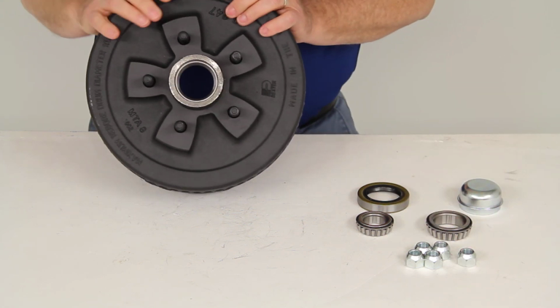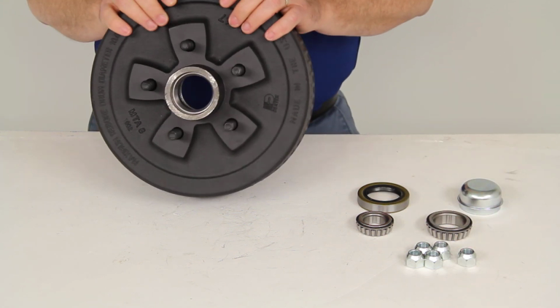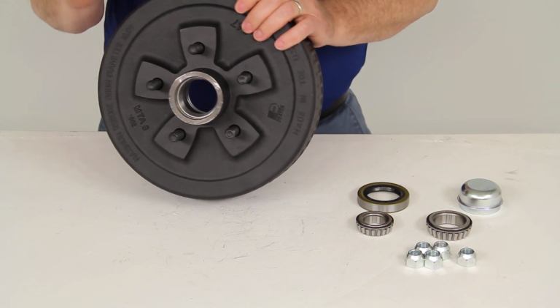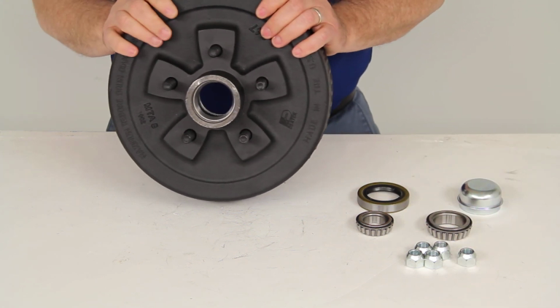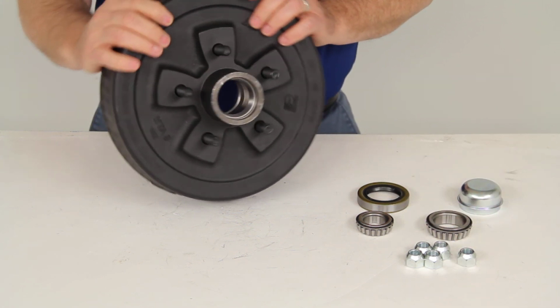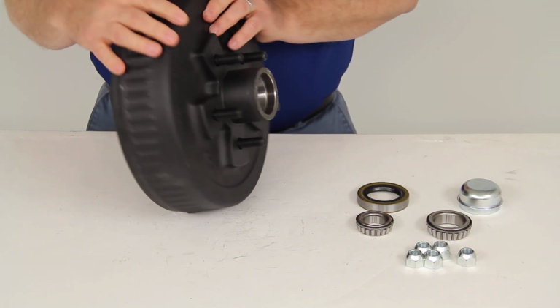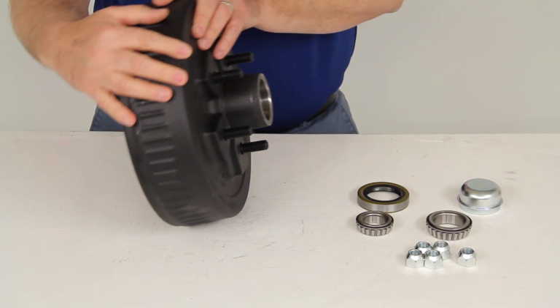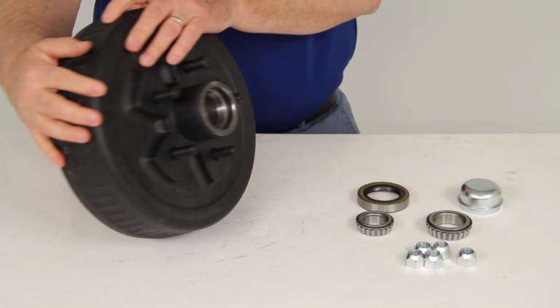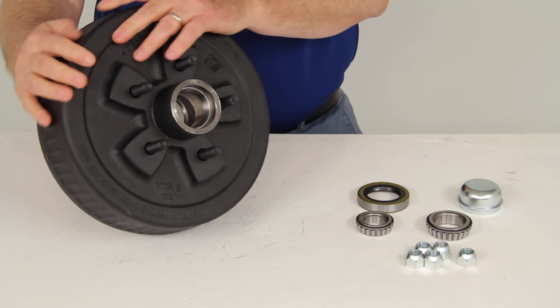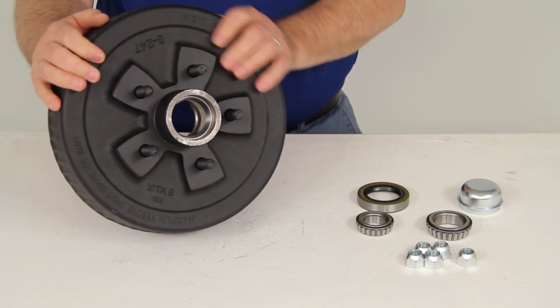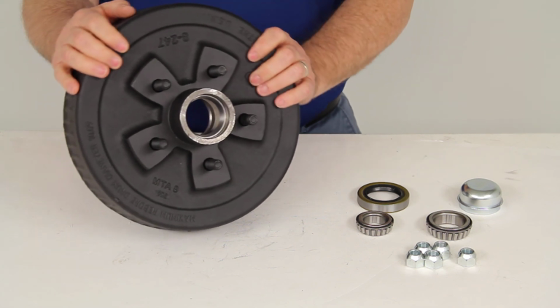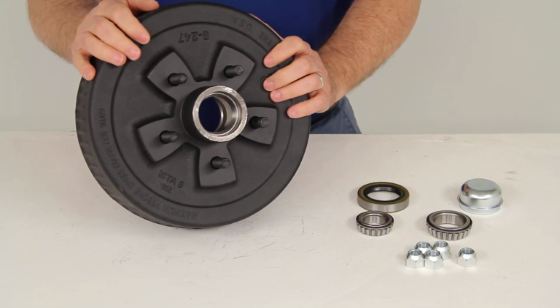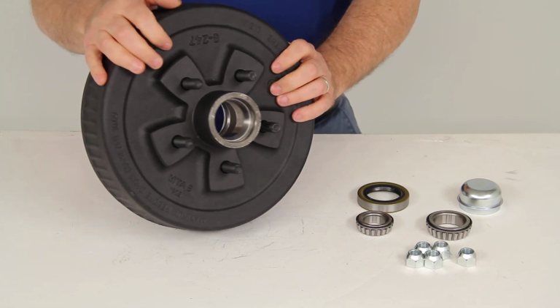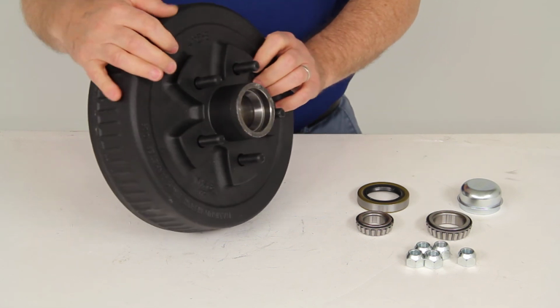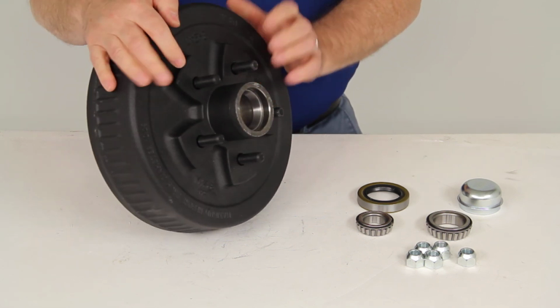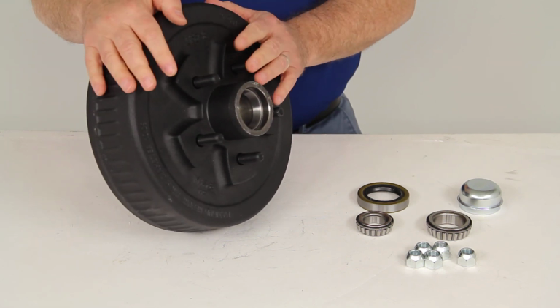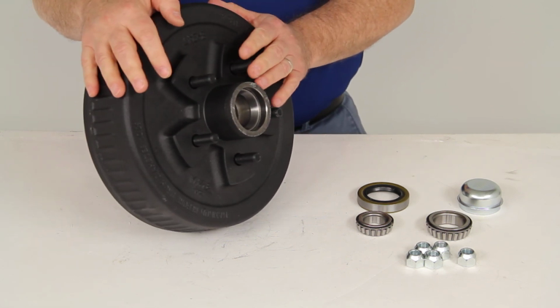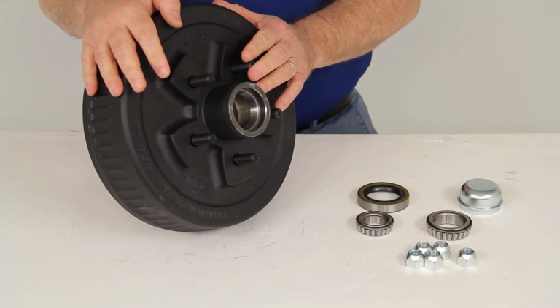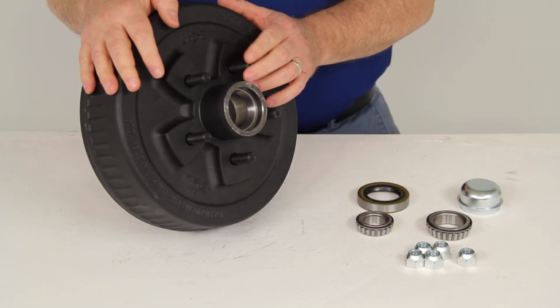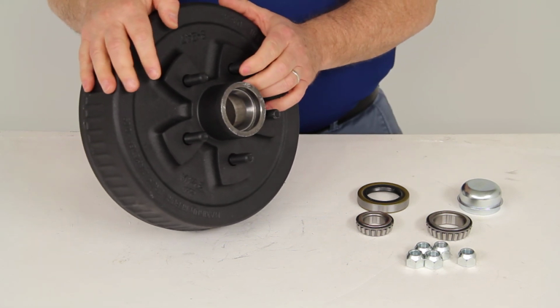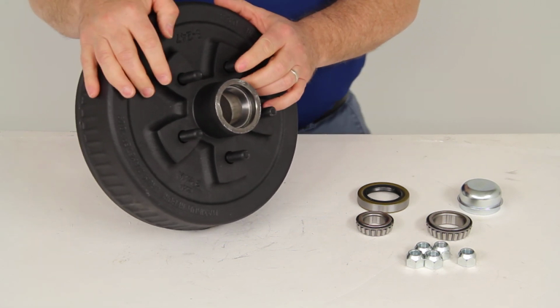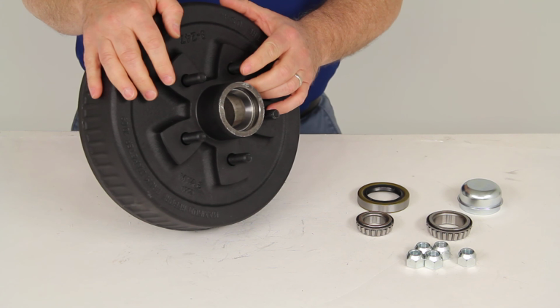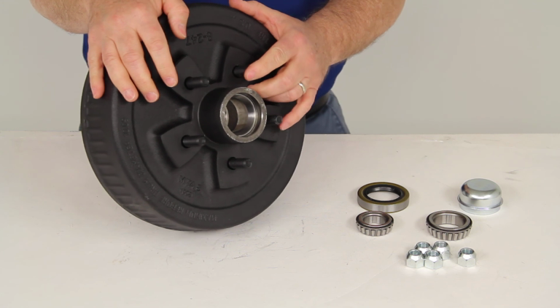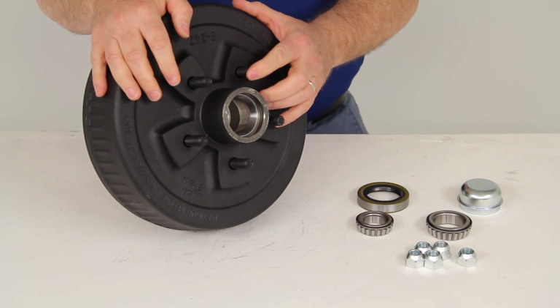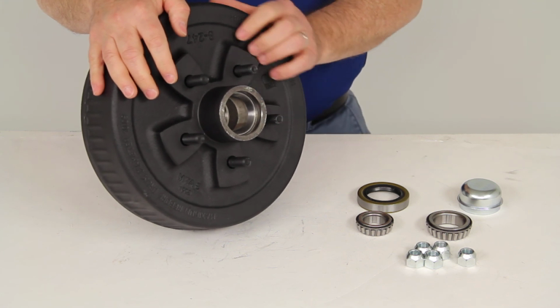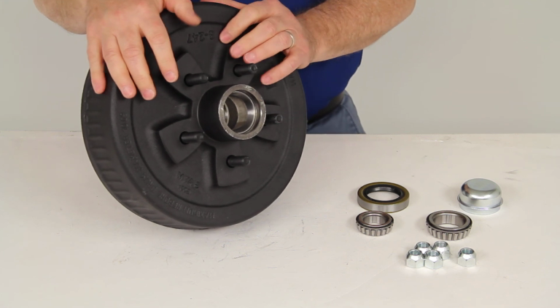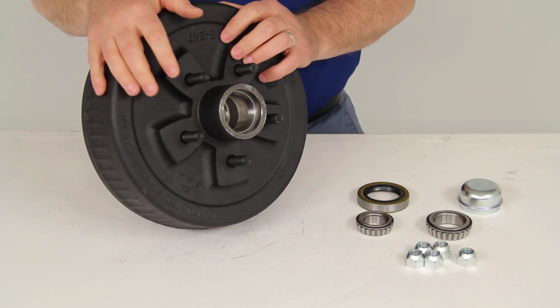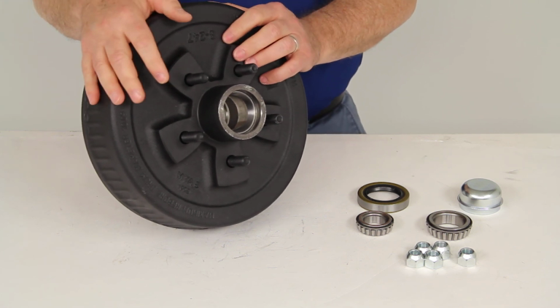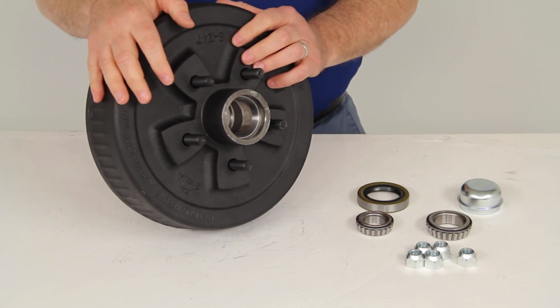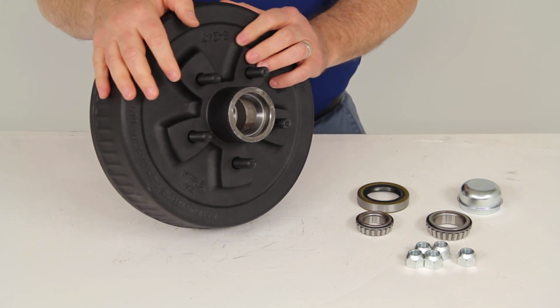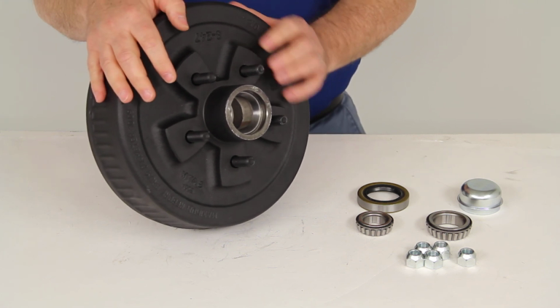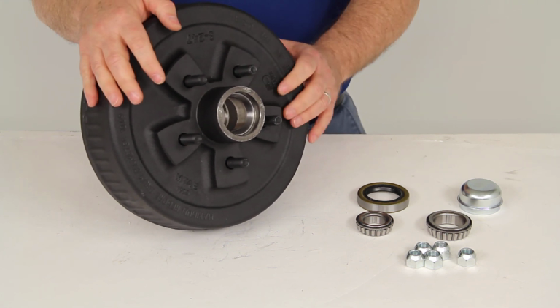The weight capacity on this one hub and drum assembly is 1,750 pounds. So when you use two of them on an axle, it will have a capacity for the 3,500-pound axle.